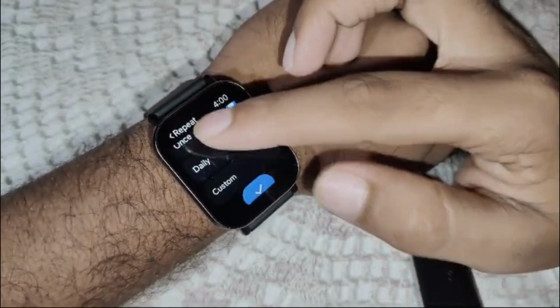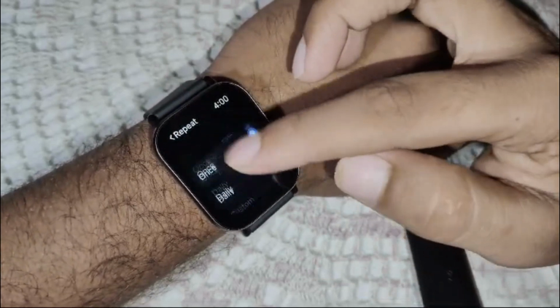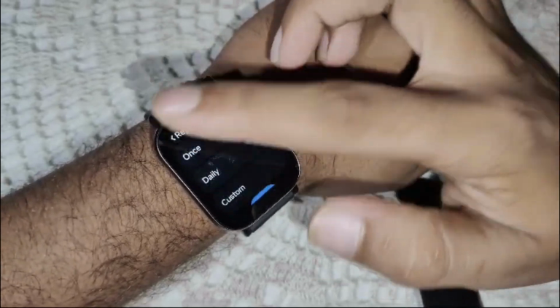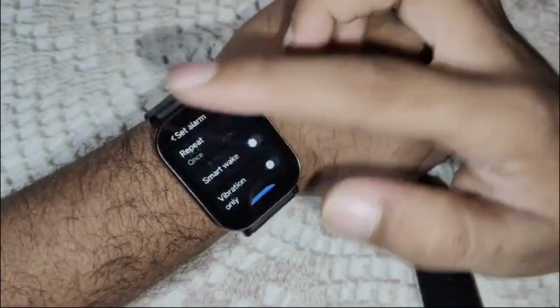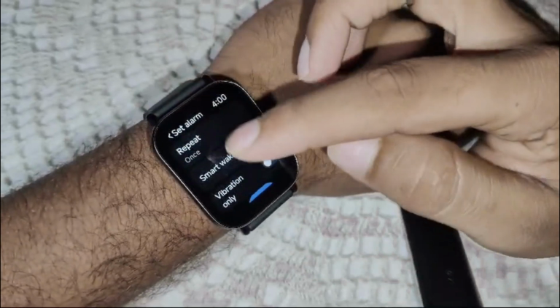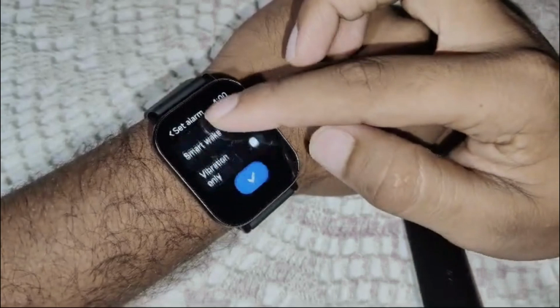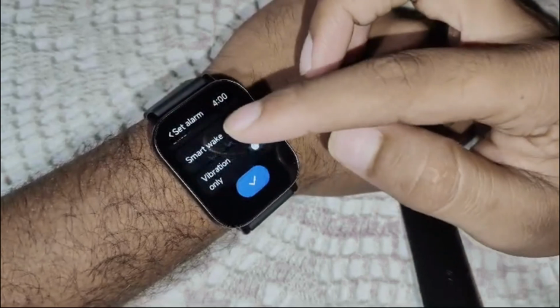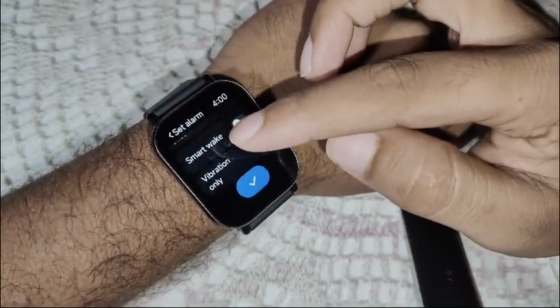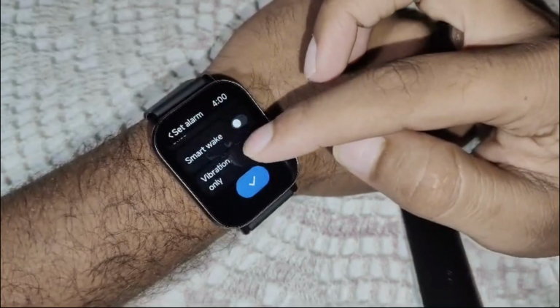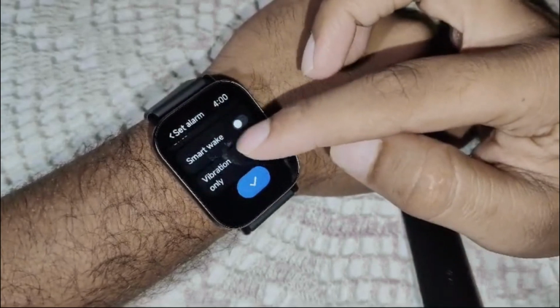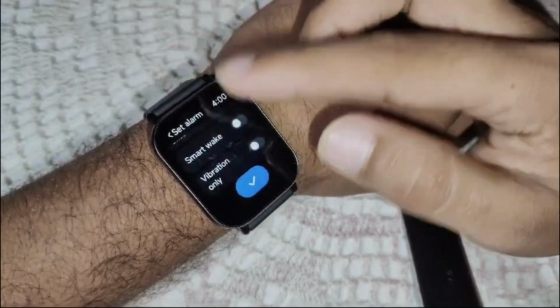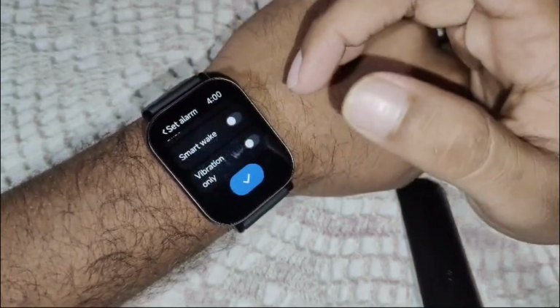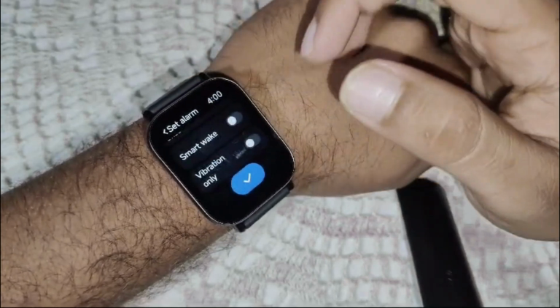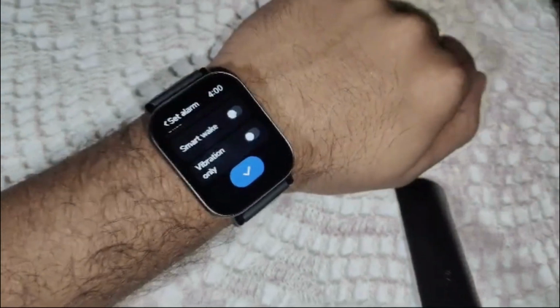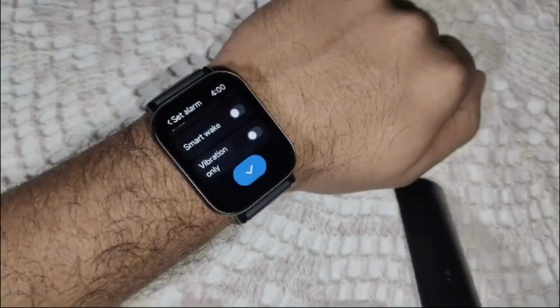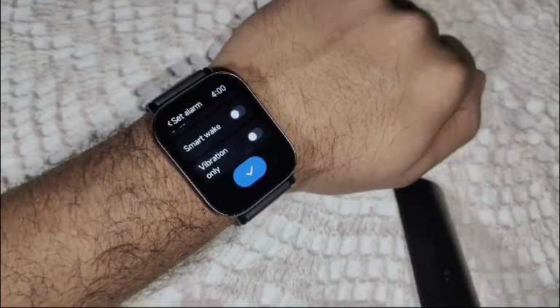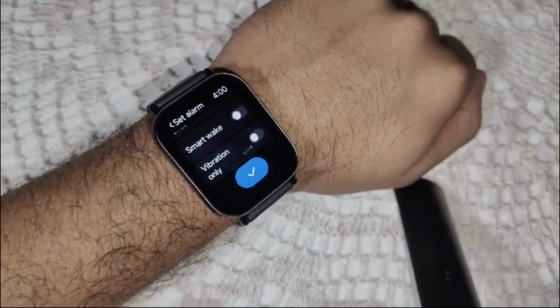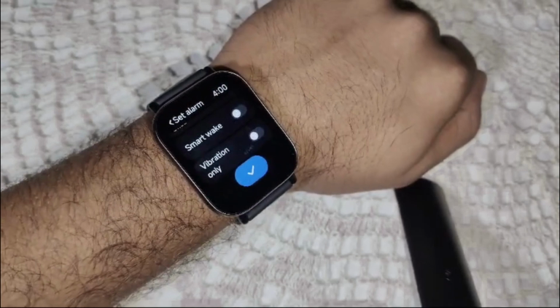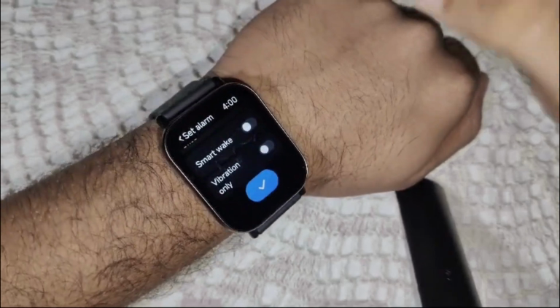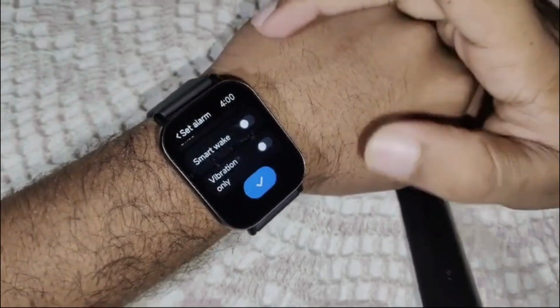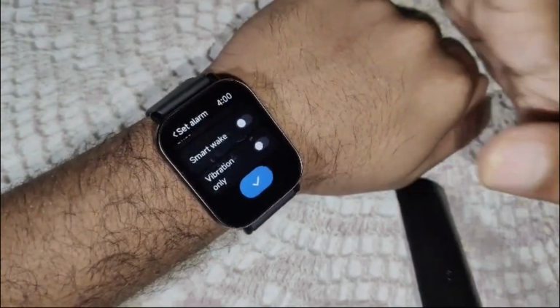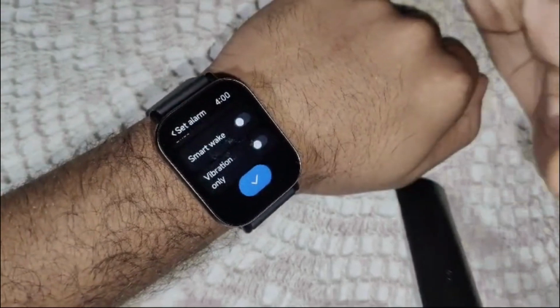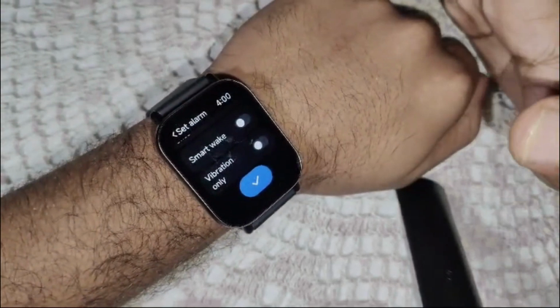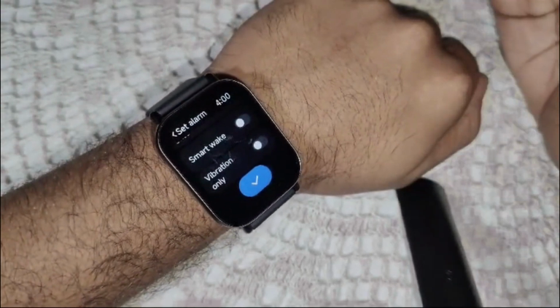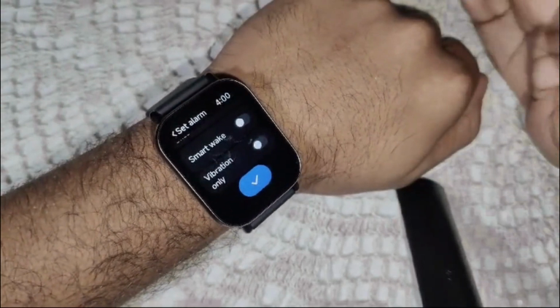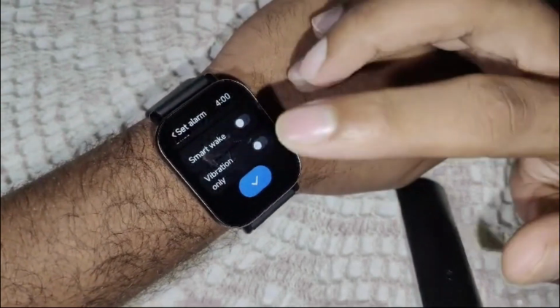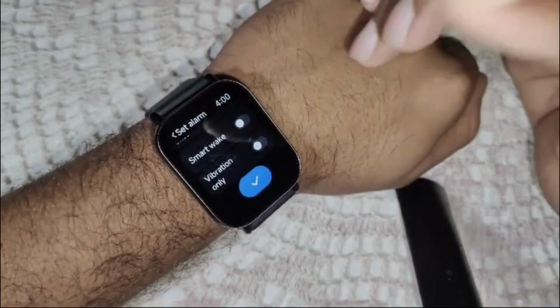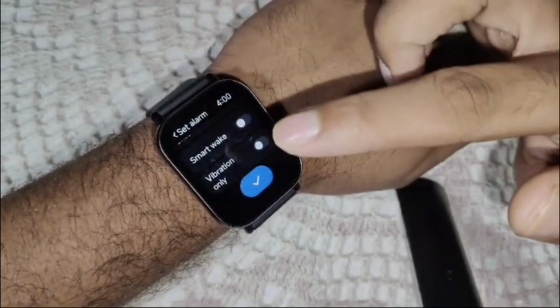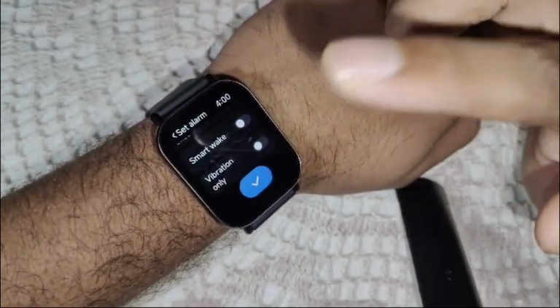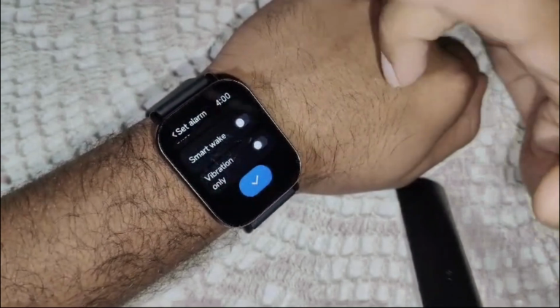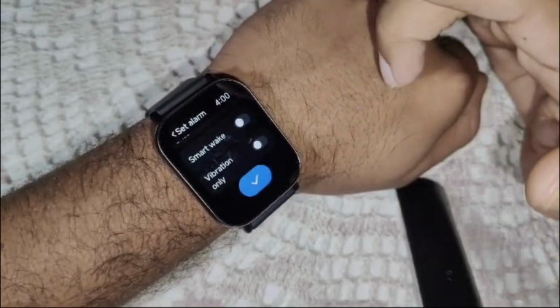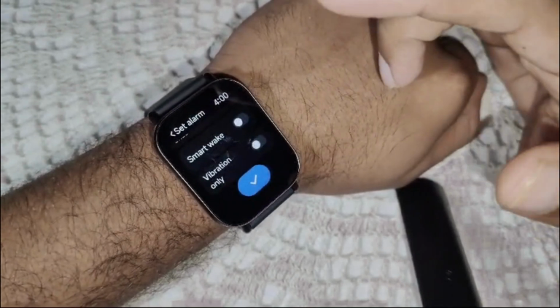Choose once, and then select vibration only or a tone, whichever you prefer. If you want the alarm to vibrate, you can enable the vibrate option.